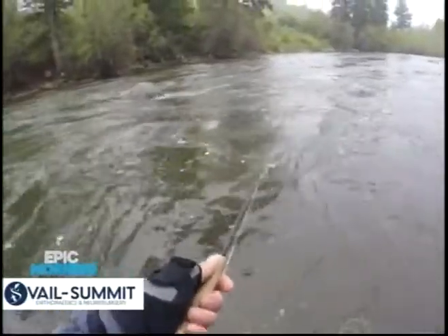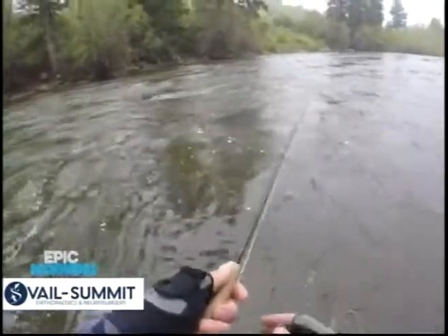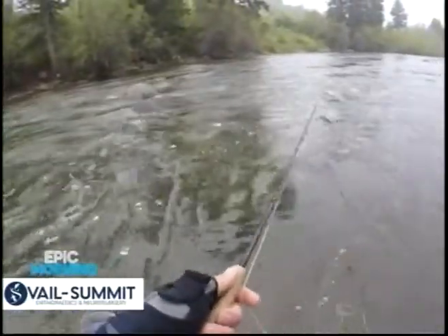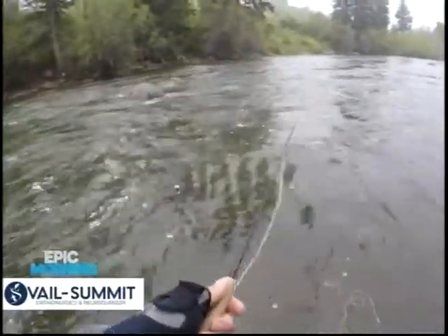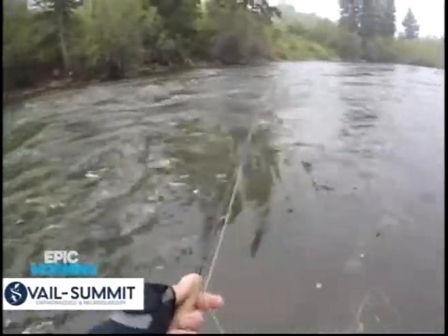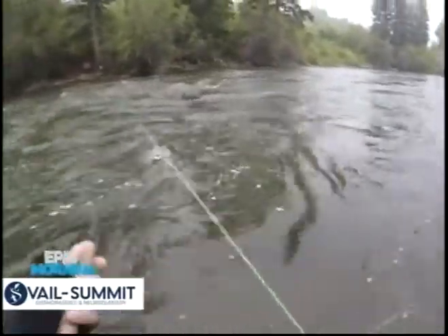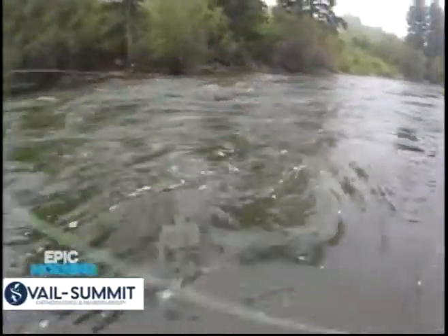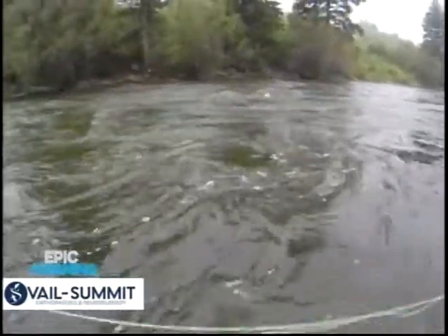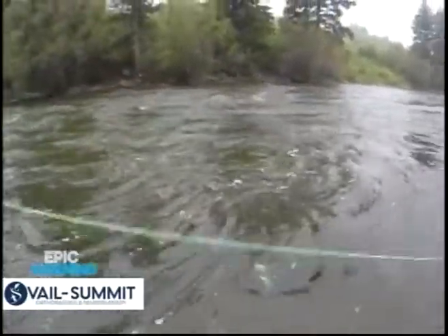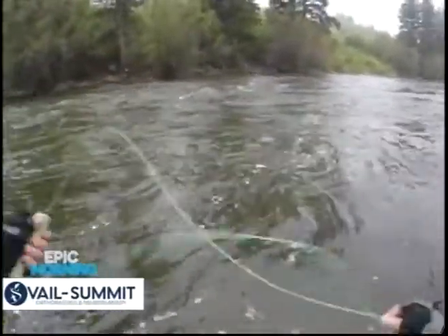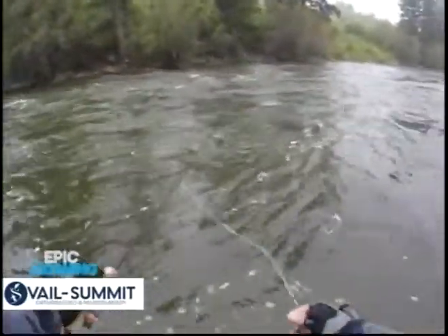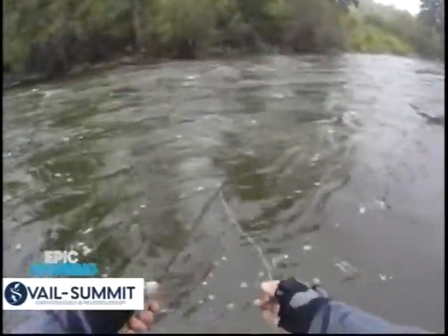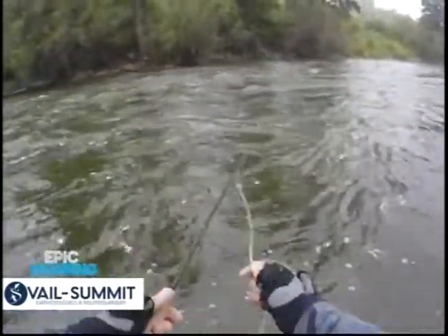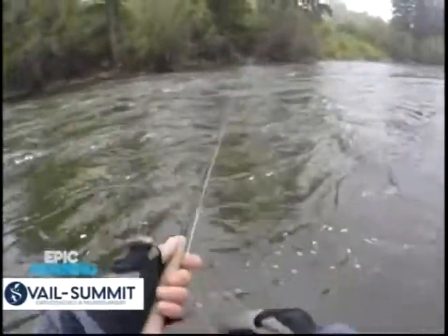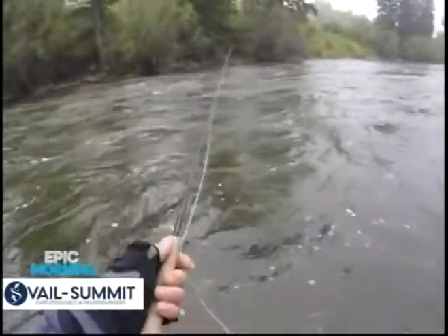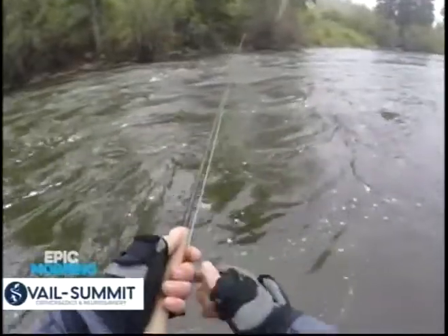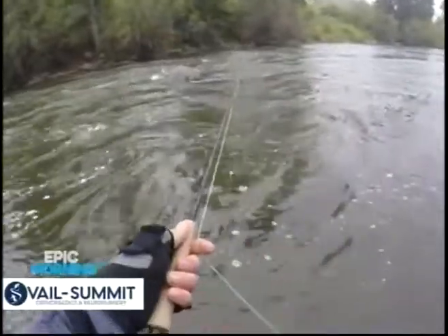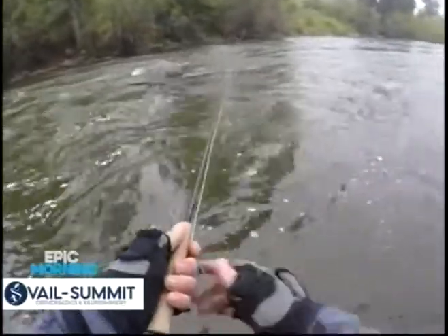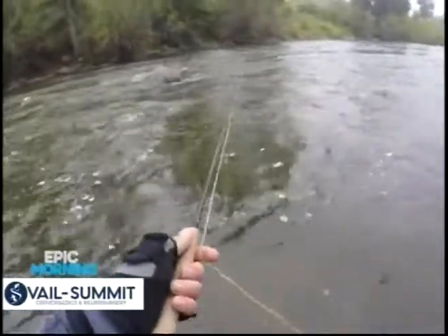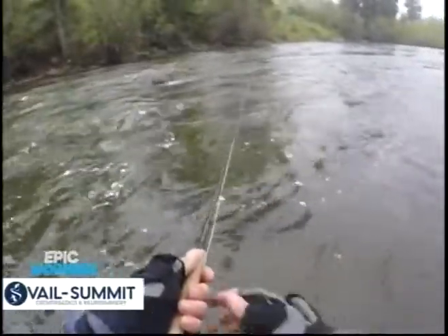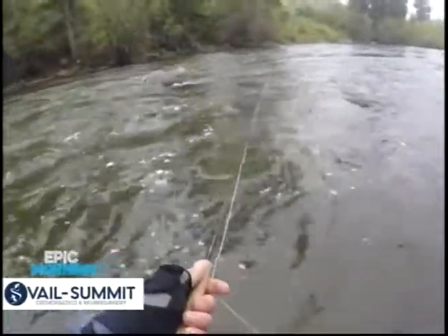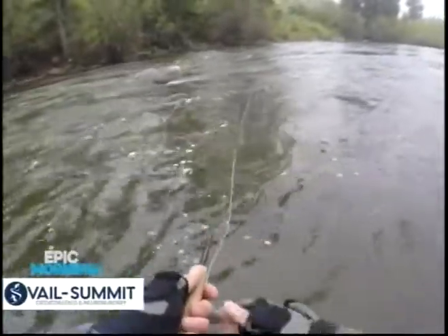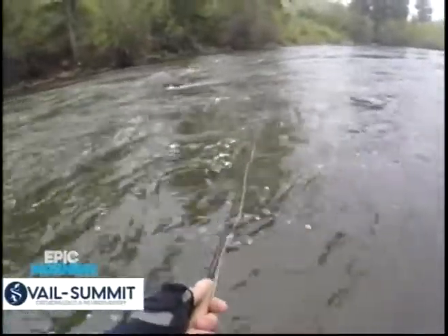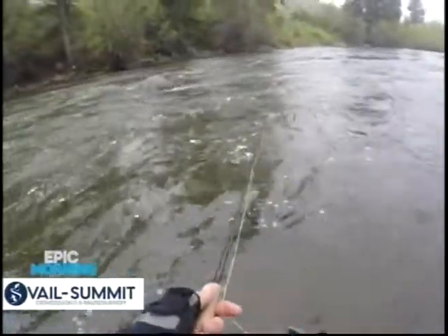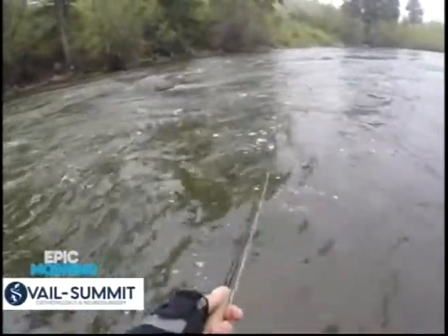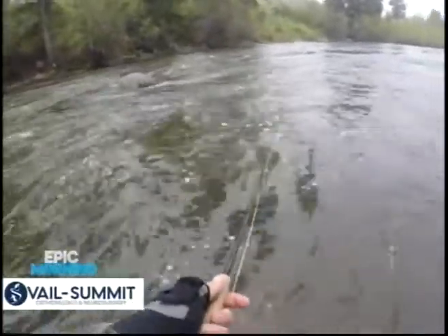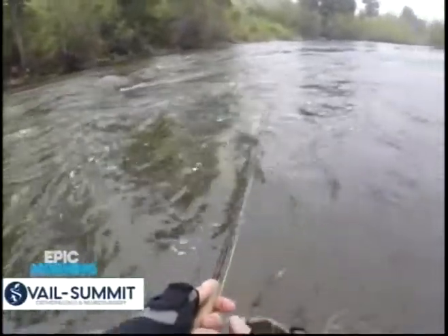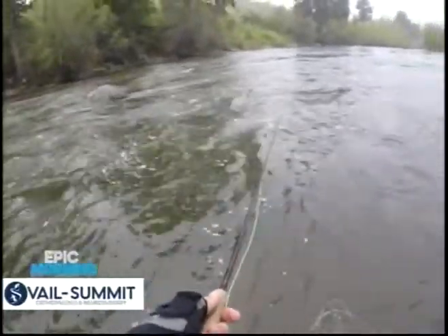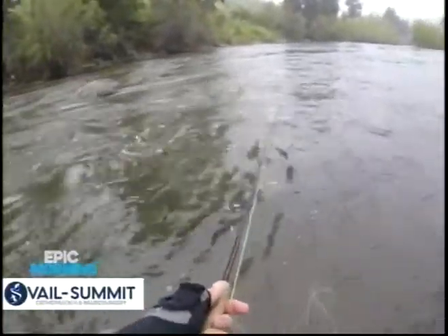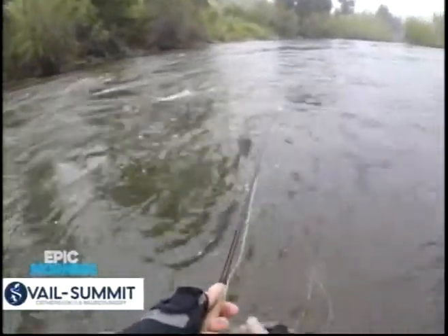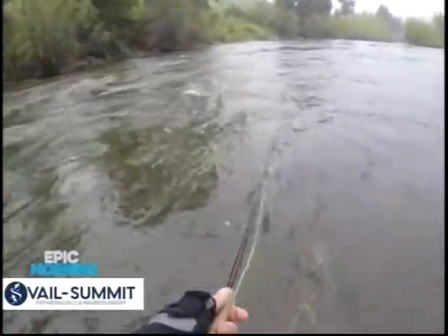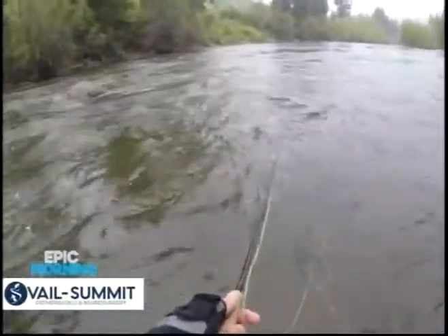The water on my knees — it's kind of like hydrotherapy. All right, this is your Vail Summit Orthopedics Epic Morning. We have a puppy in the studio with Ash after the break.